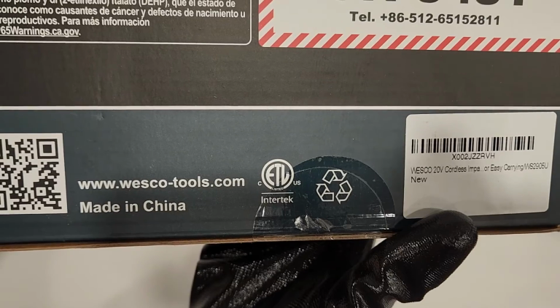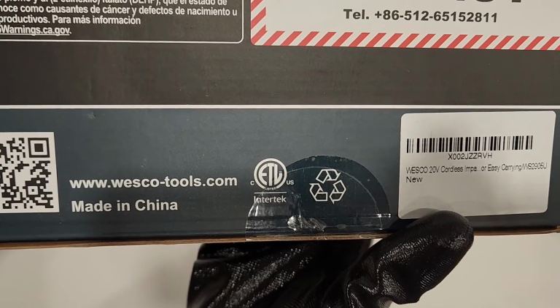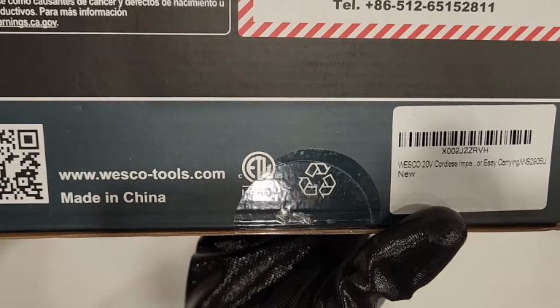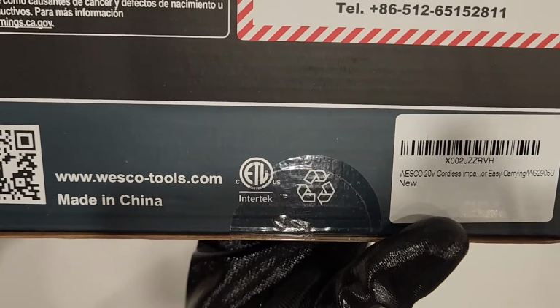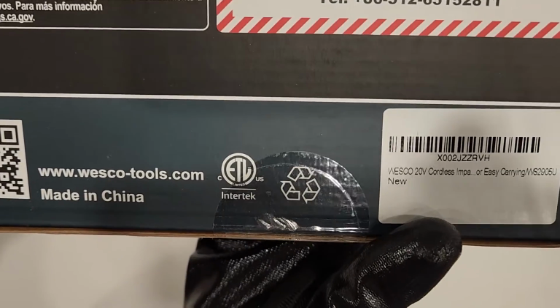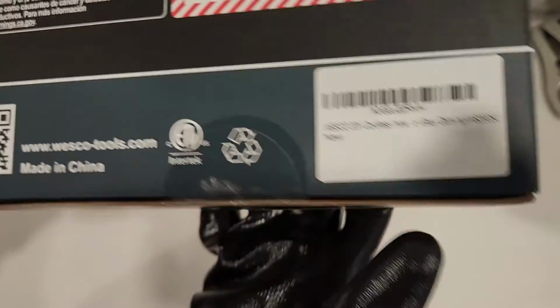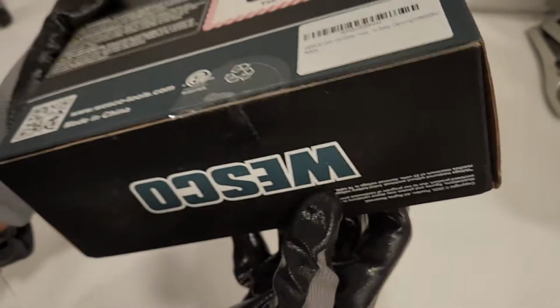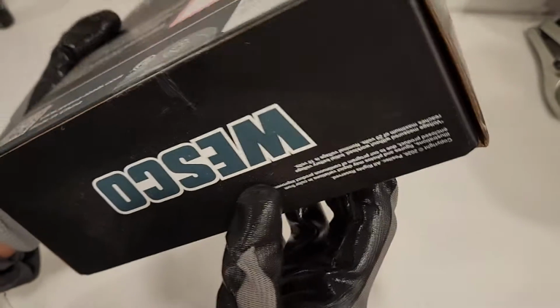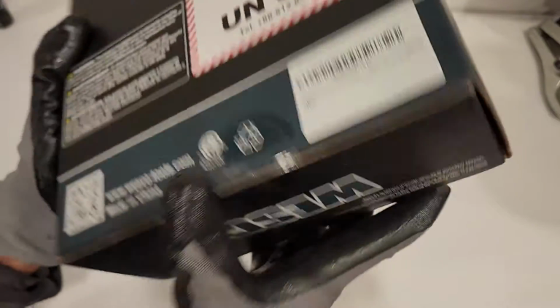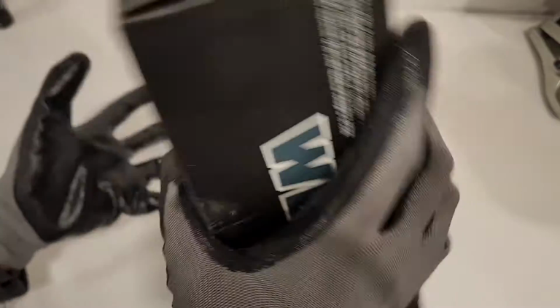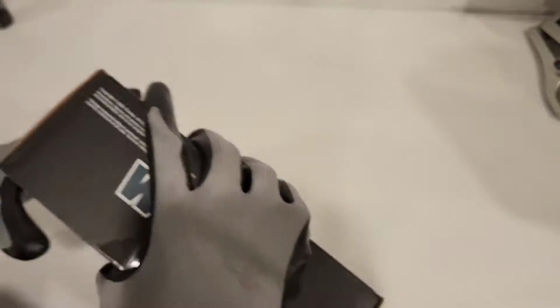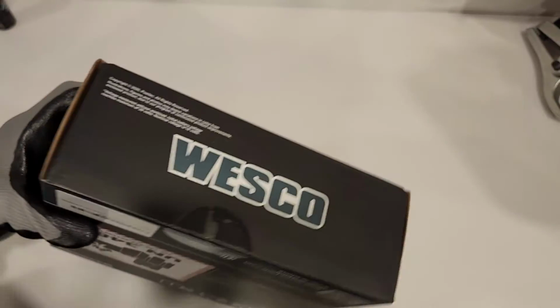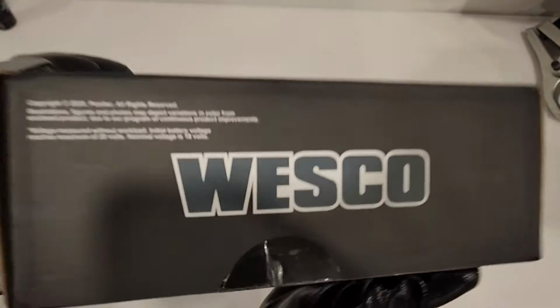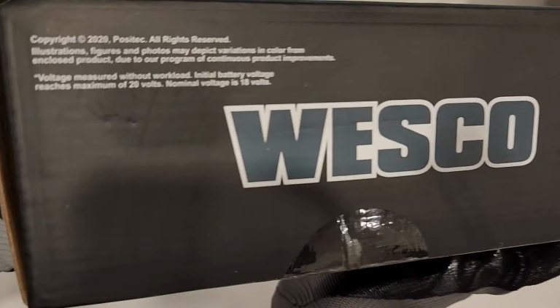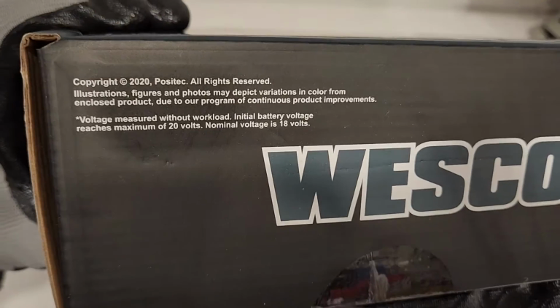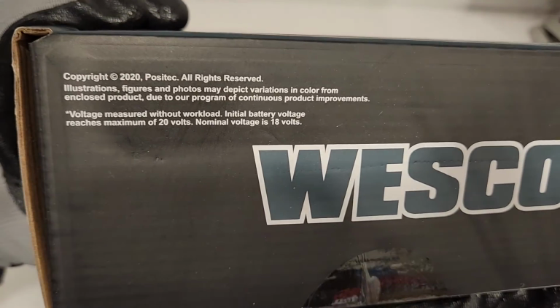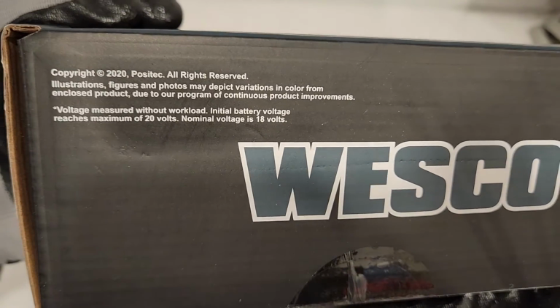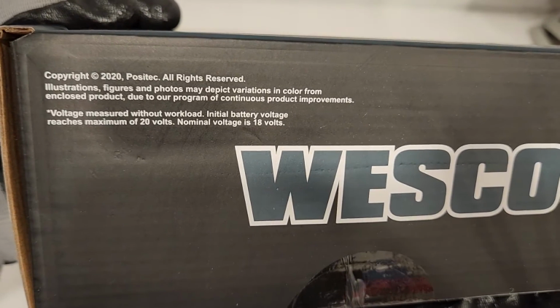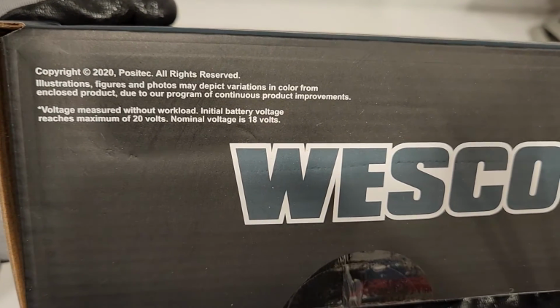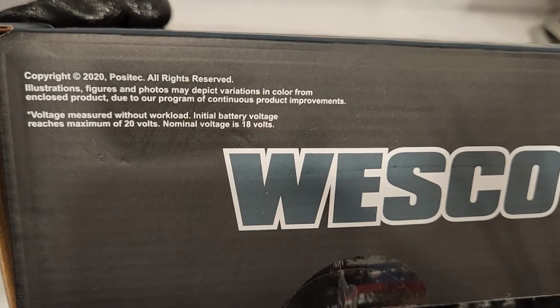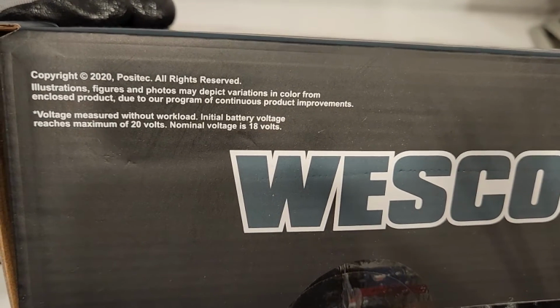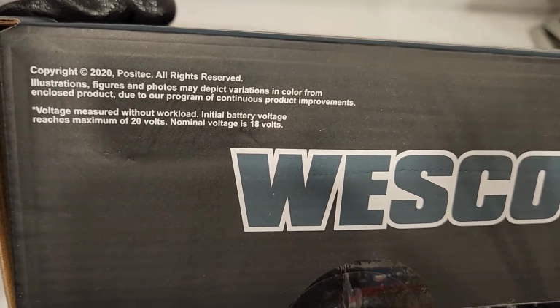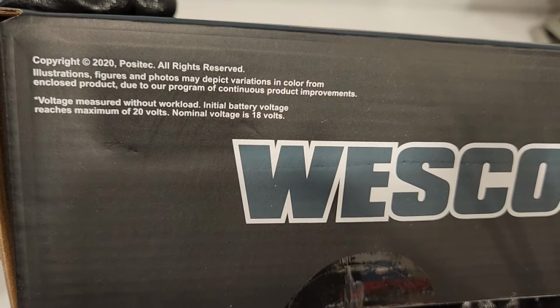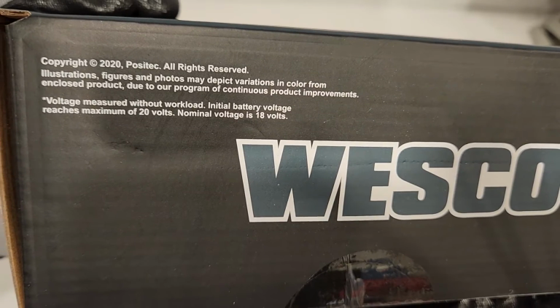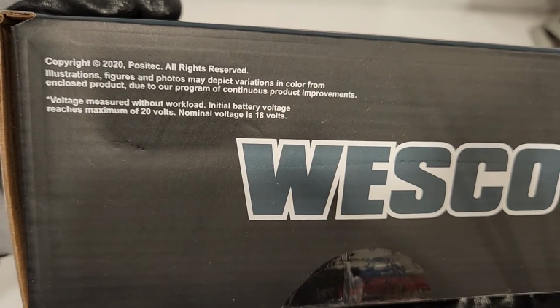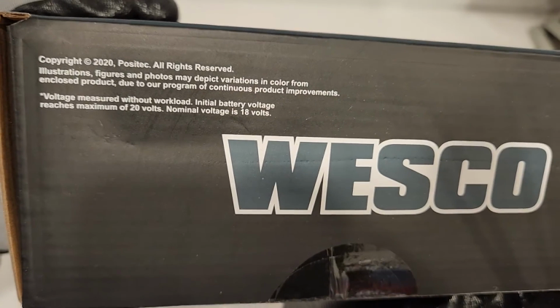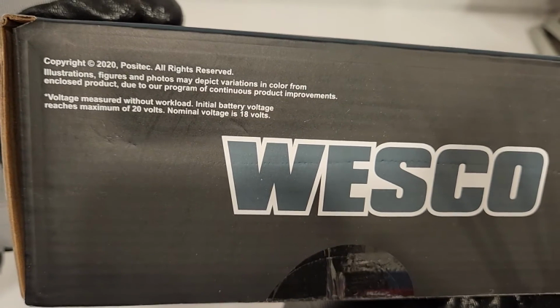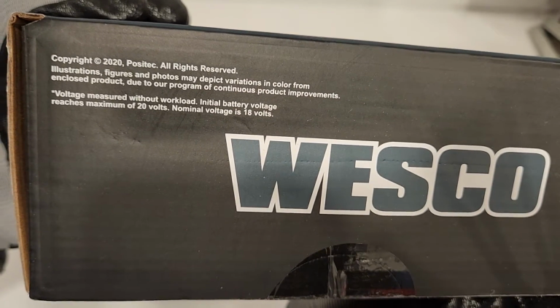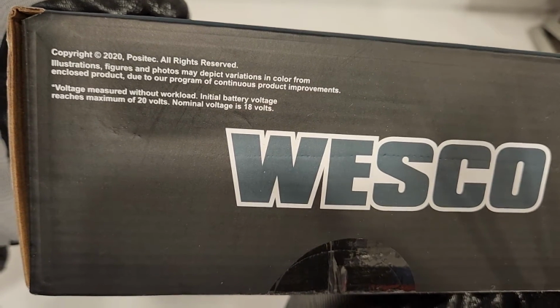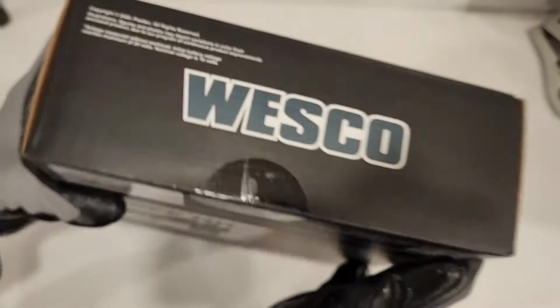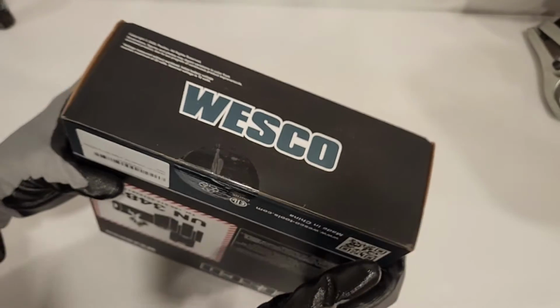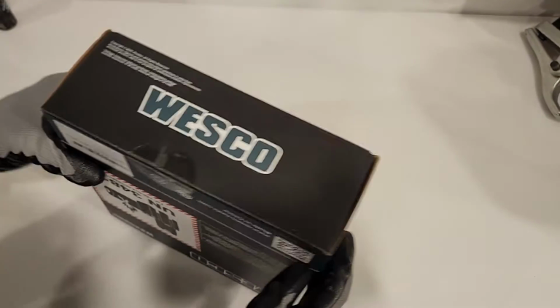Wesco tools. Wesco tools. Posi-tech. Let's look at Posi-tech.